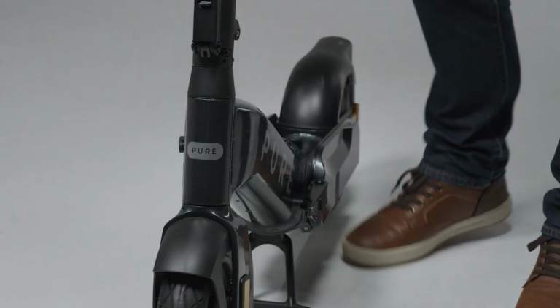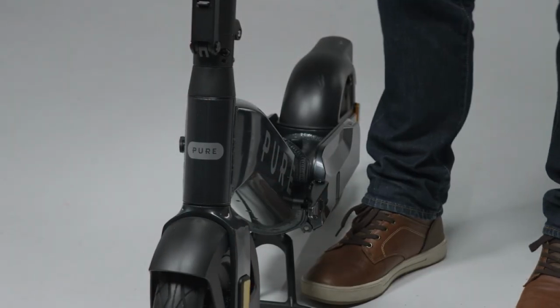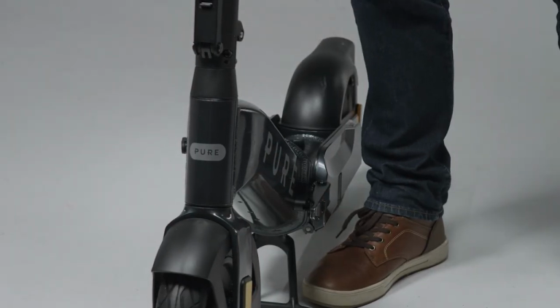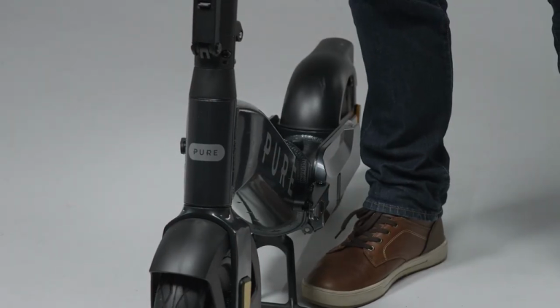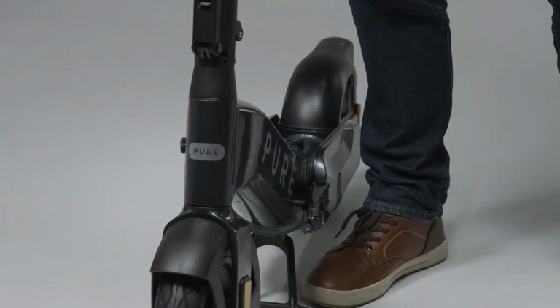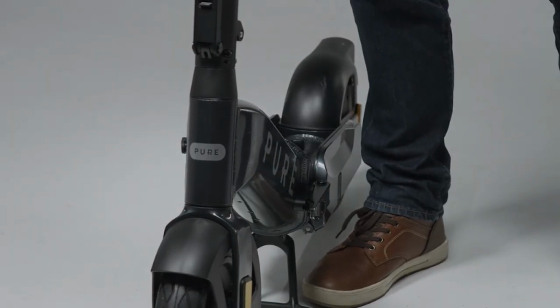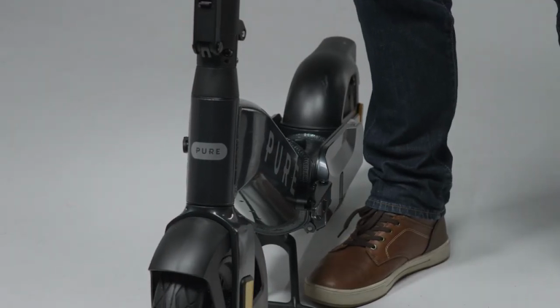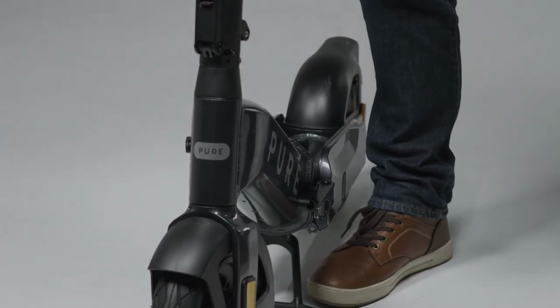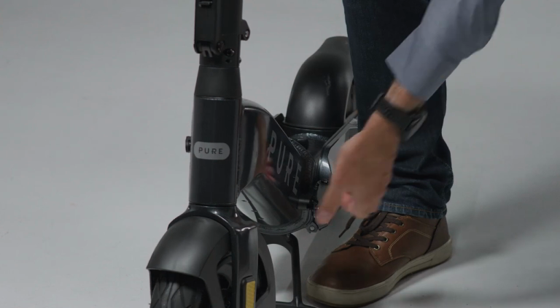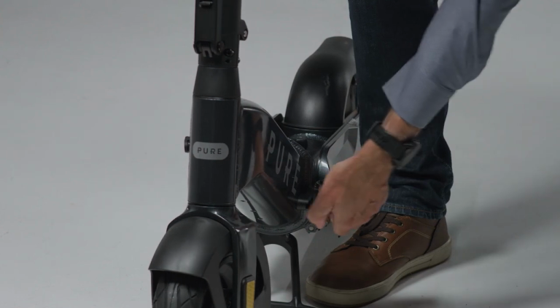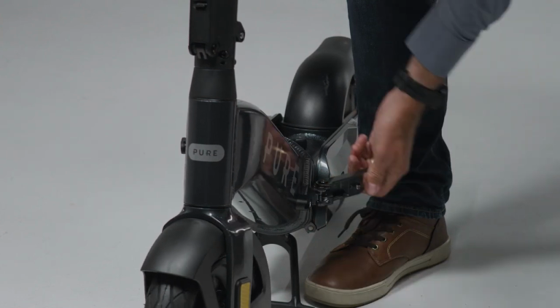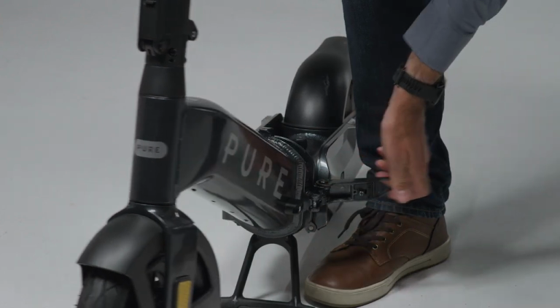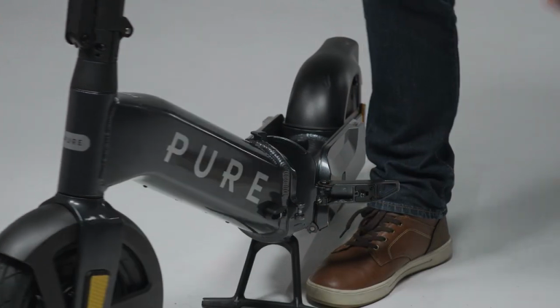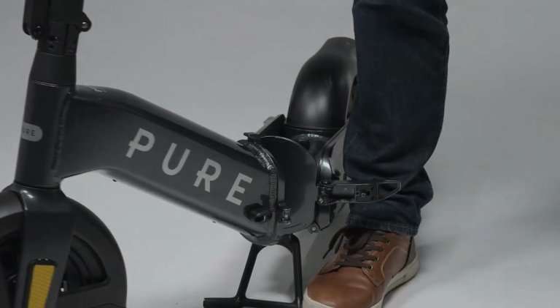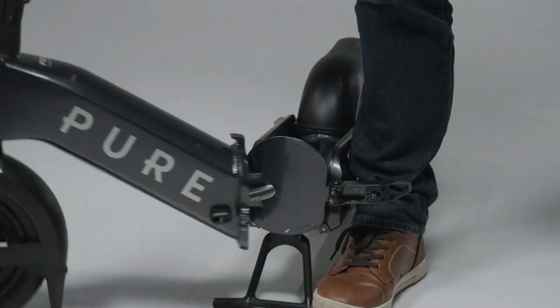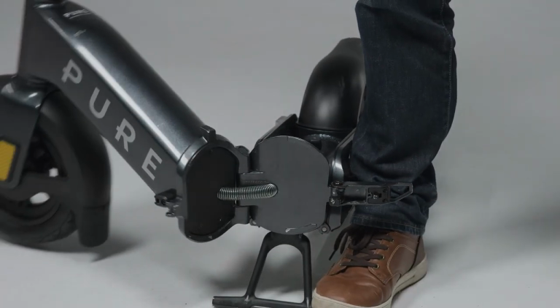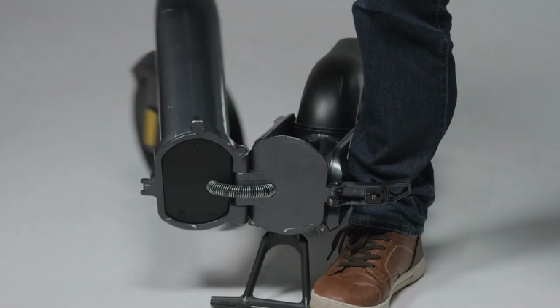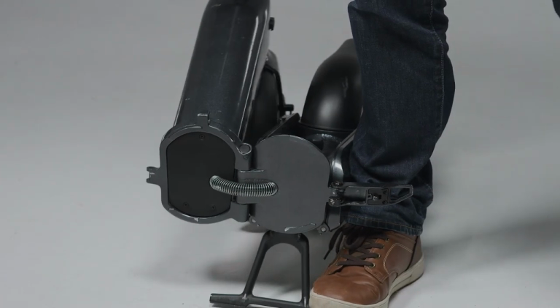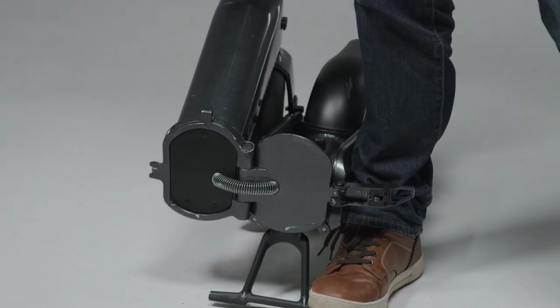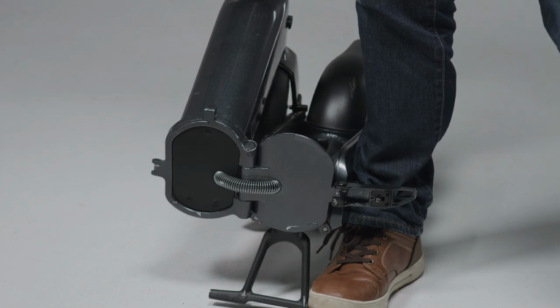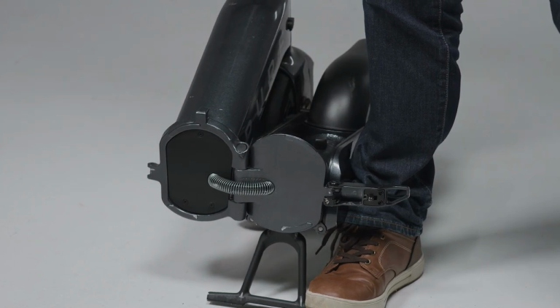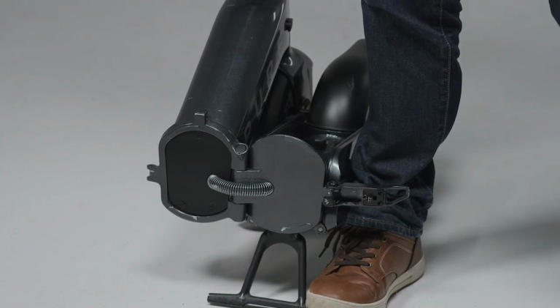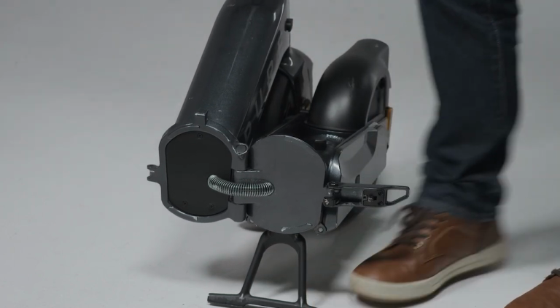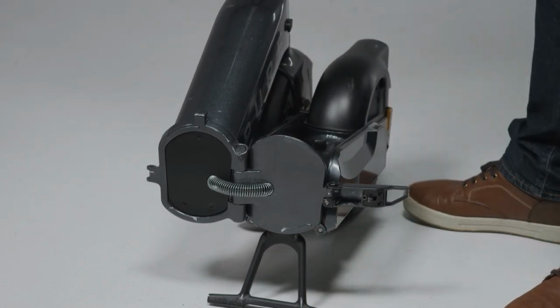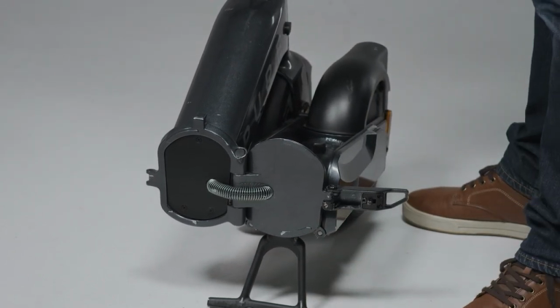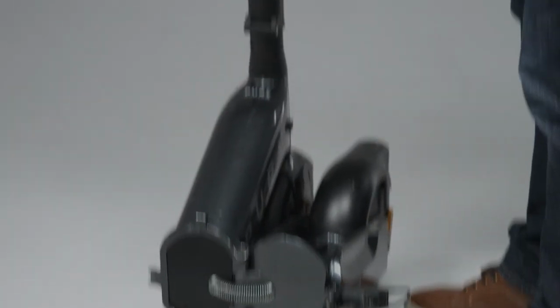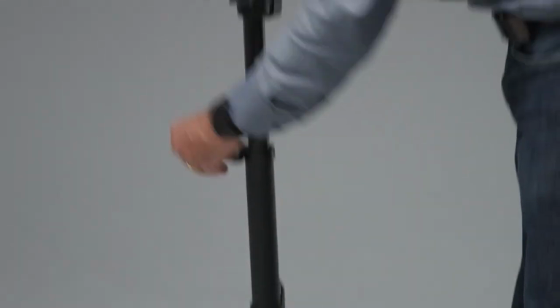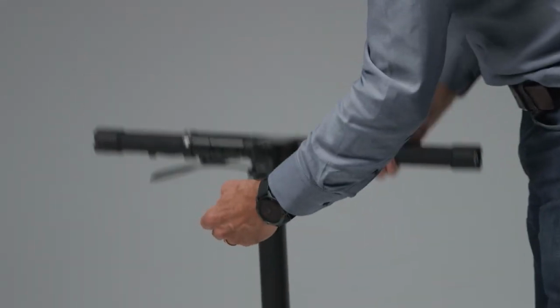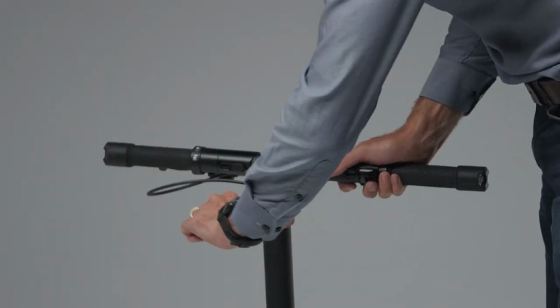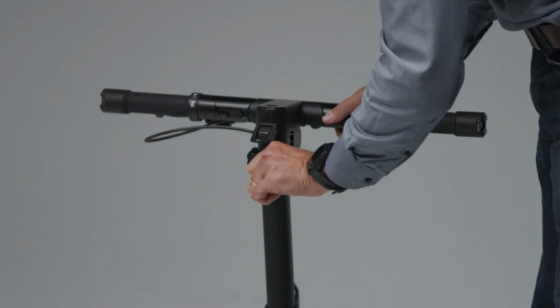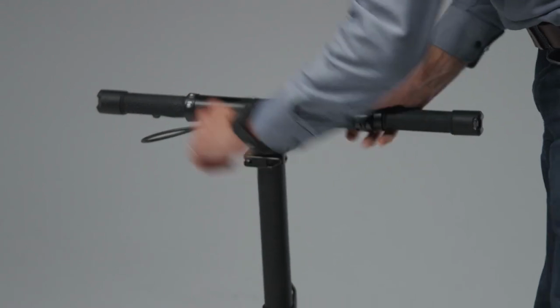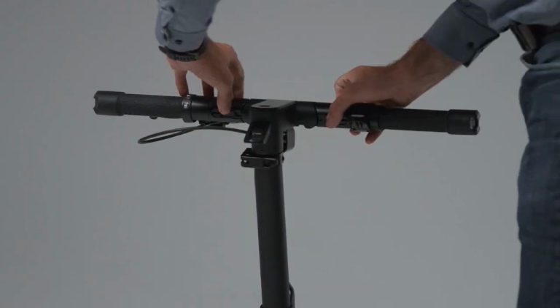To fold the chassis you undo this catch at the side and the product swings around under its own weight. You don't have to support its weight during this process. And then finally the handlebars and the stem can be collapsed.